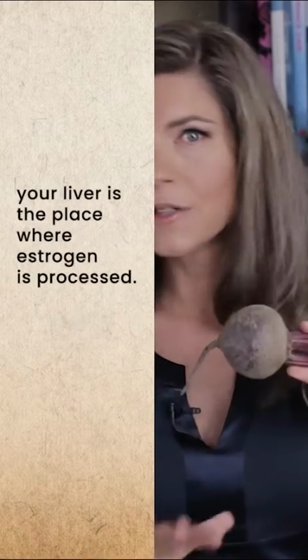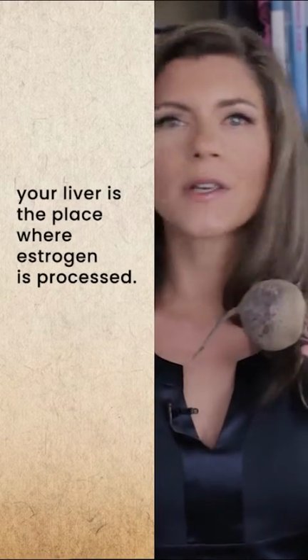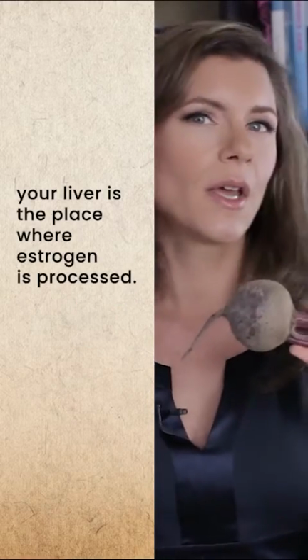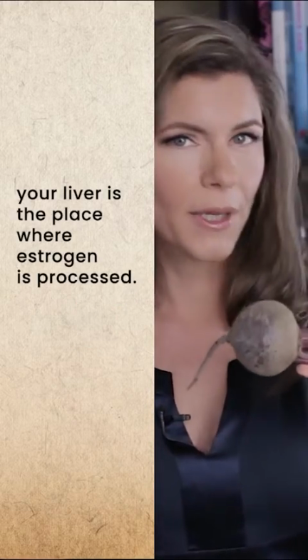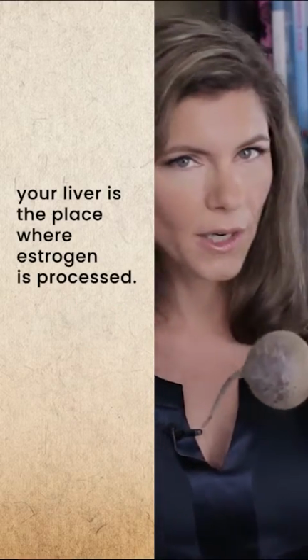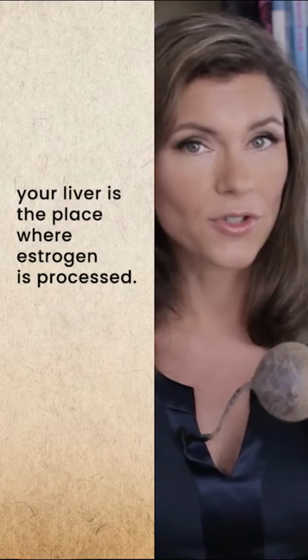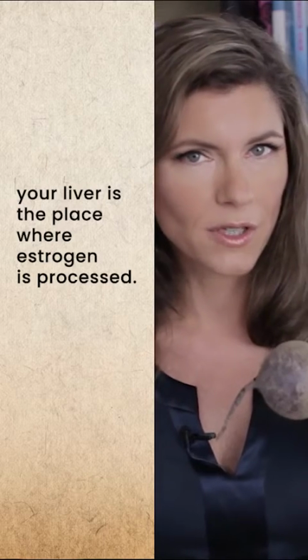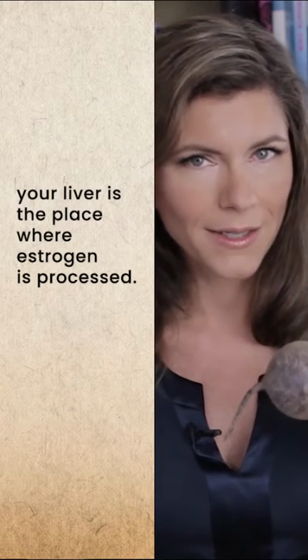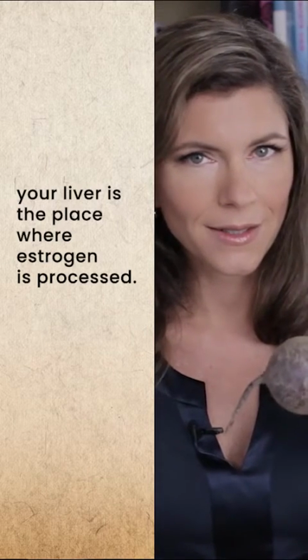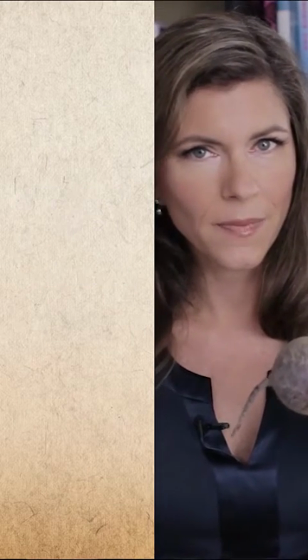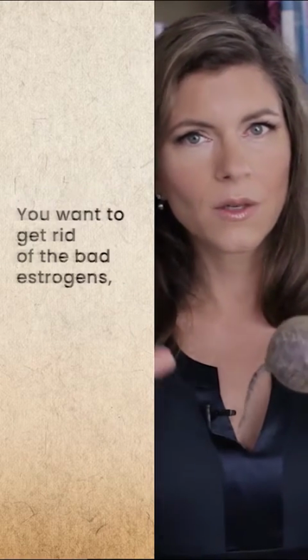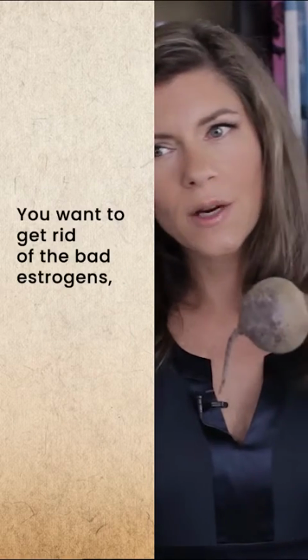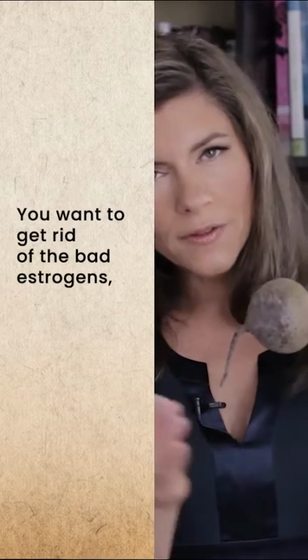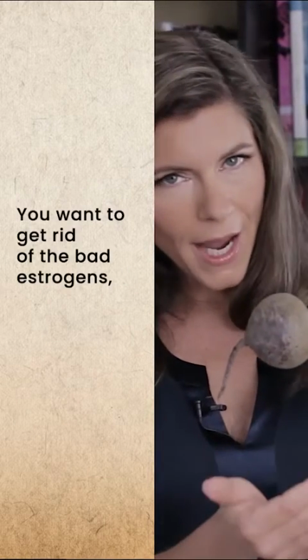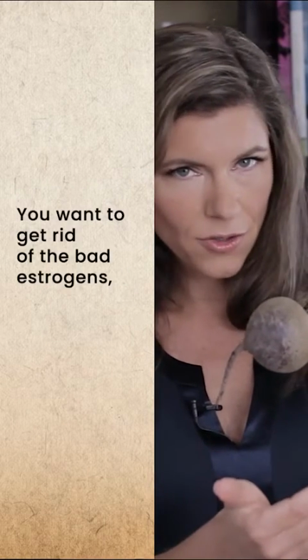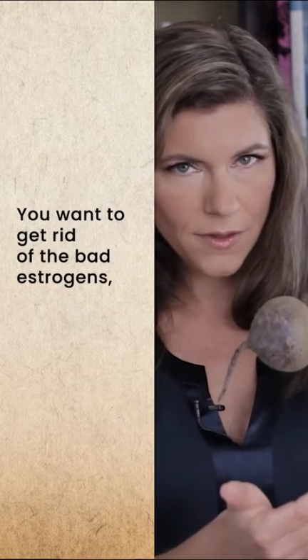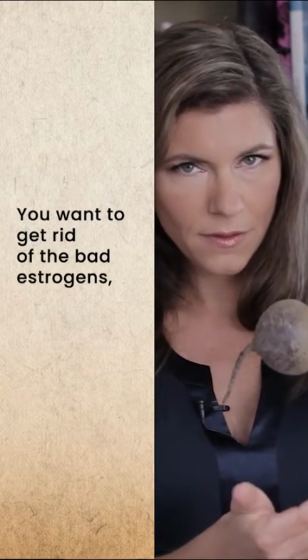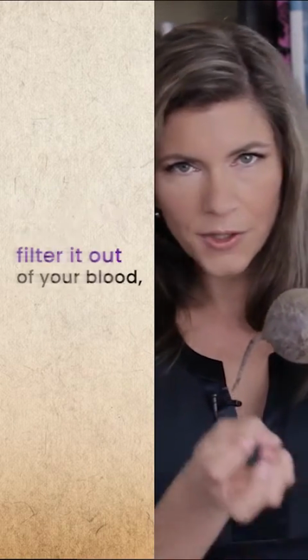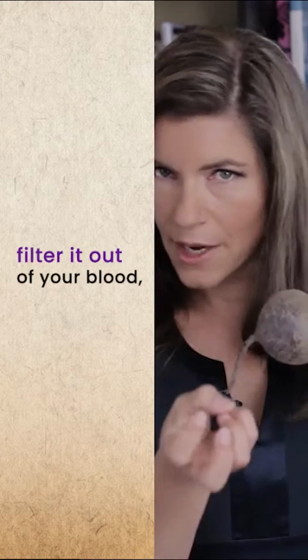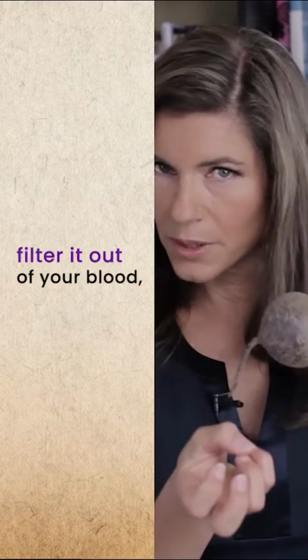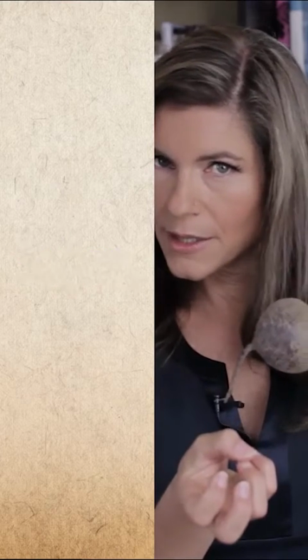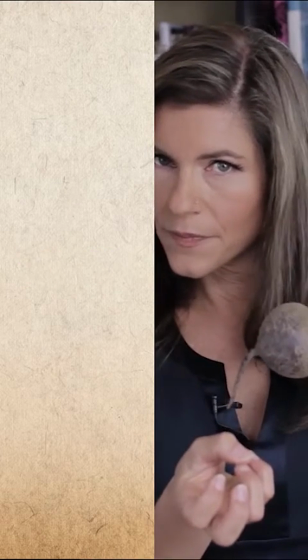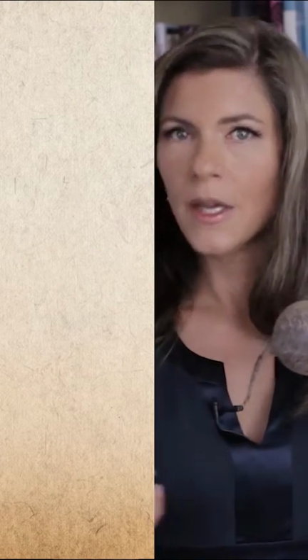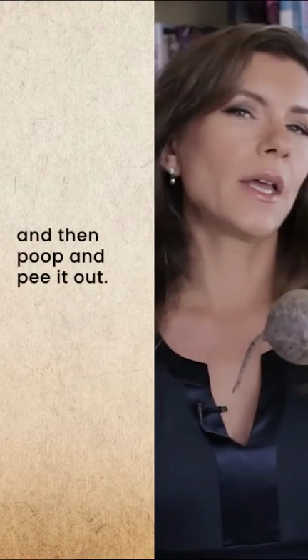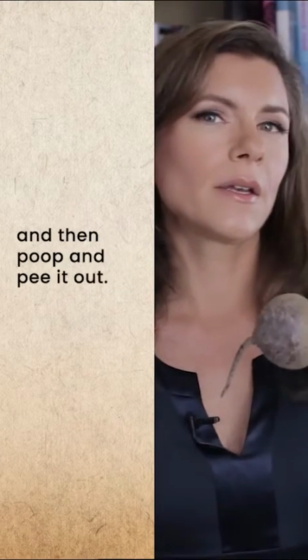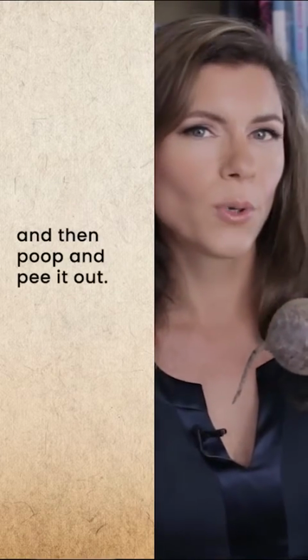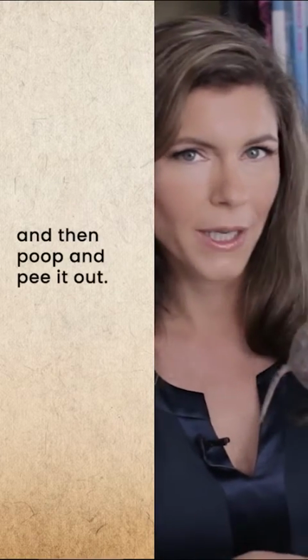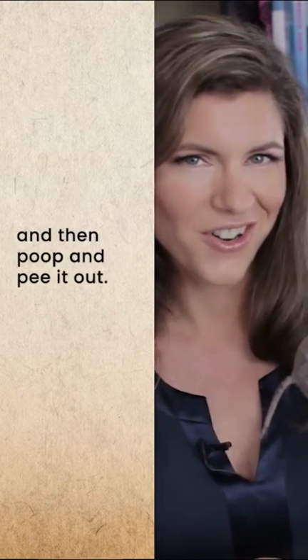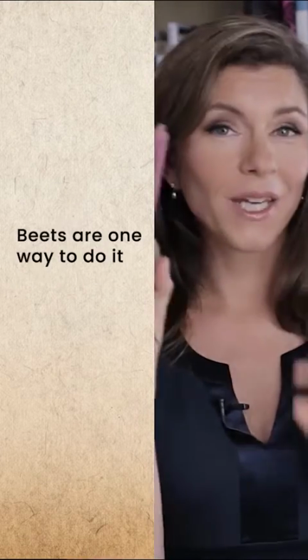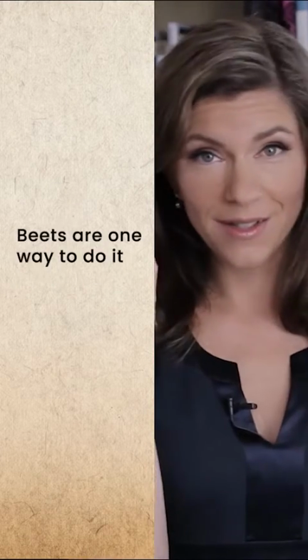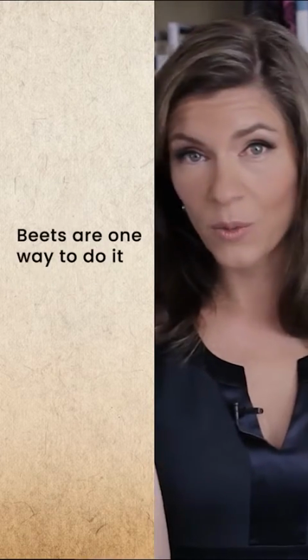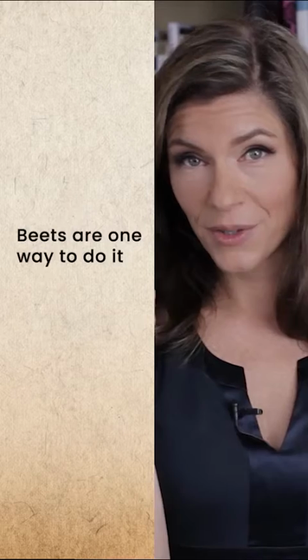Your liver is the place where estrogen is processed. You want to get rid of the bad estrogens, filter it out of your blood, and then poop and pee it out. Beets are one way to do it.